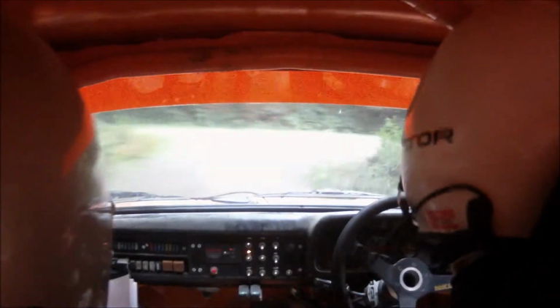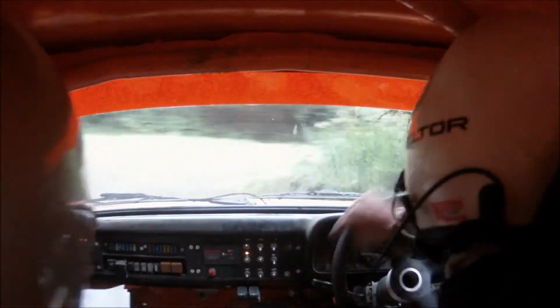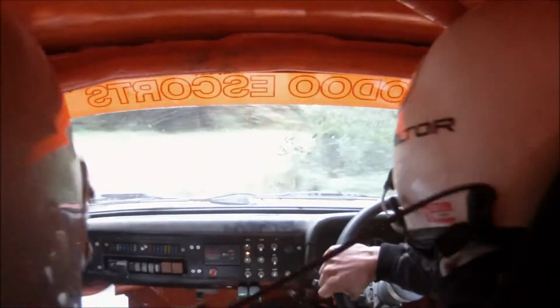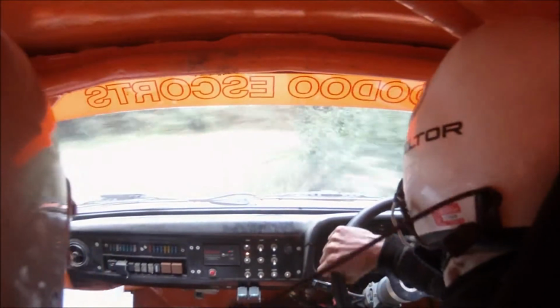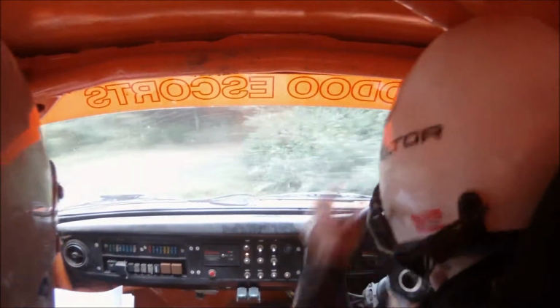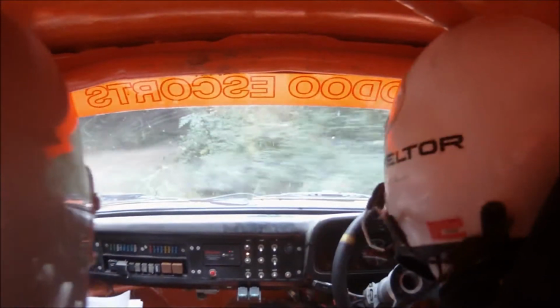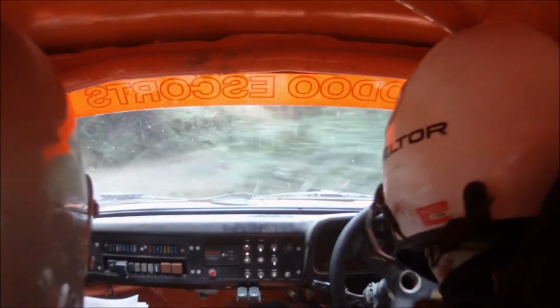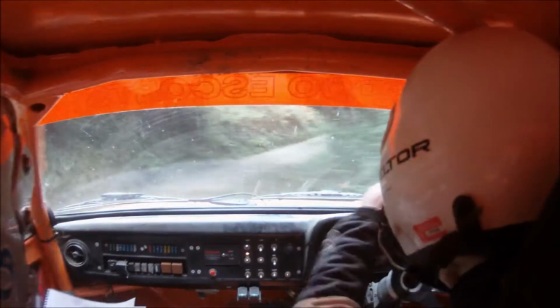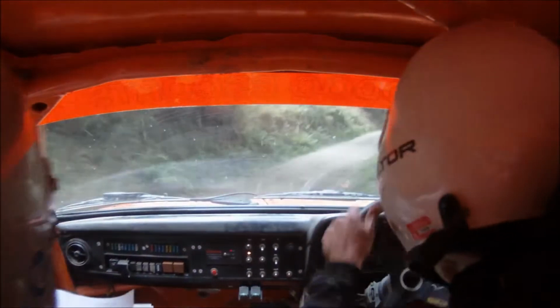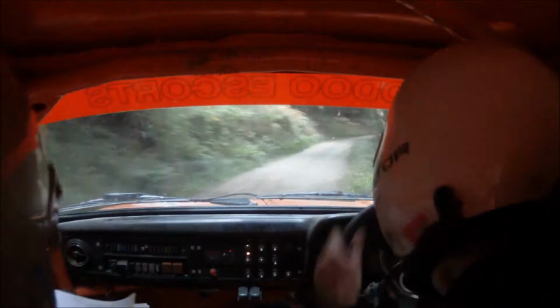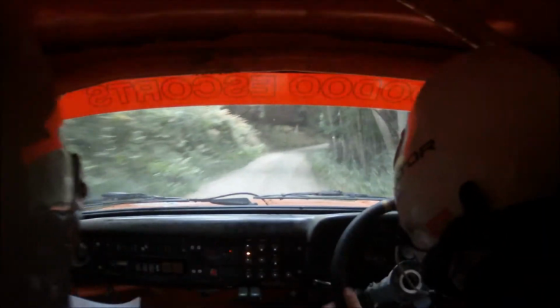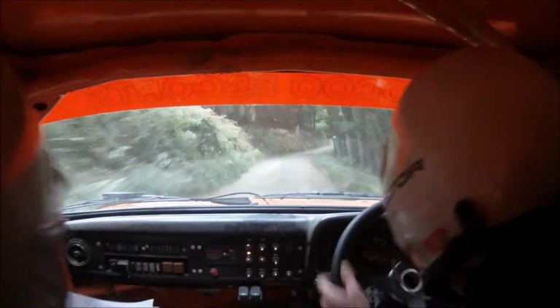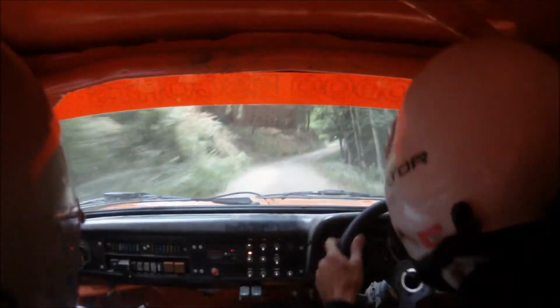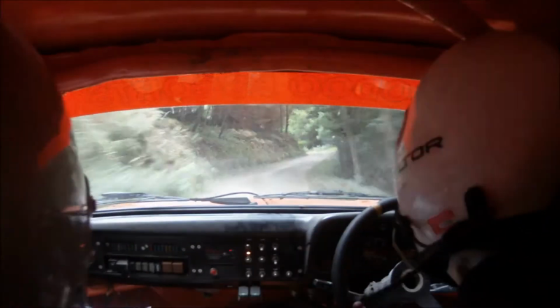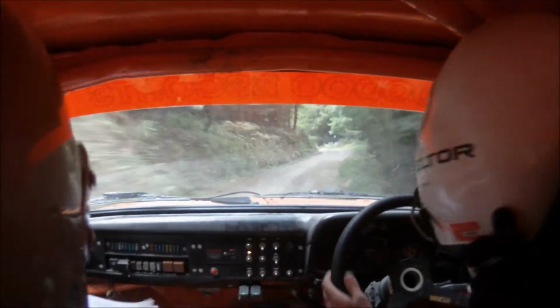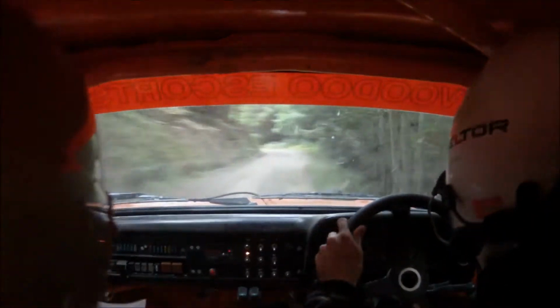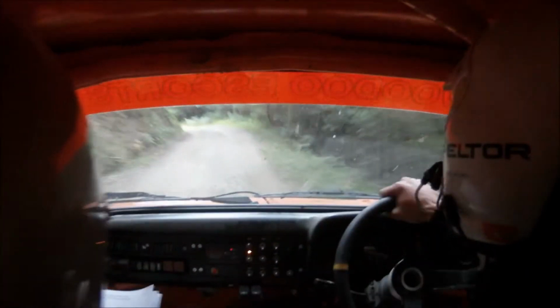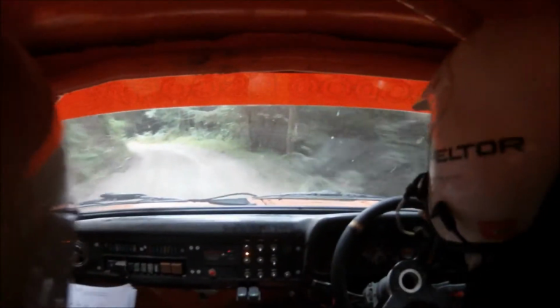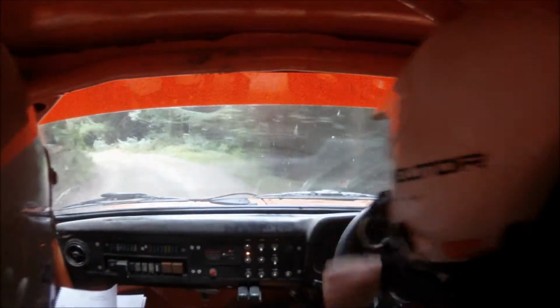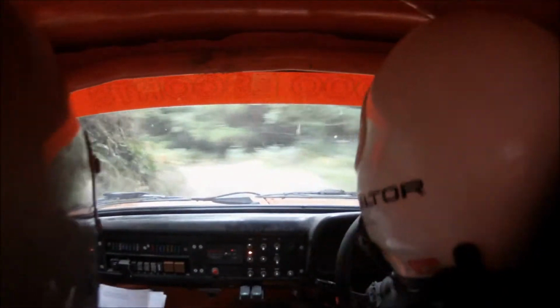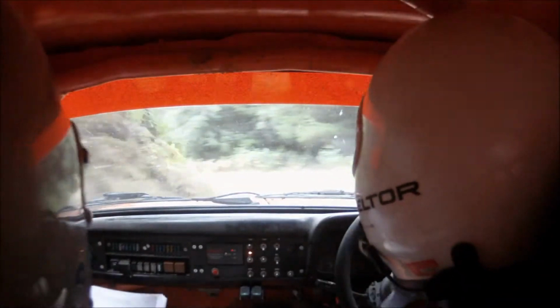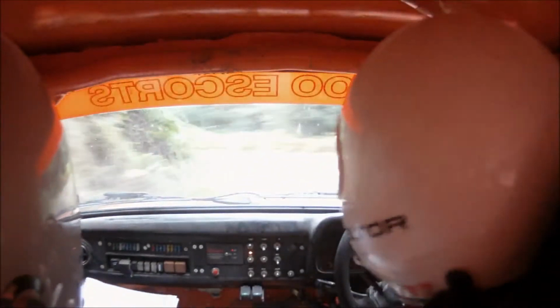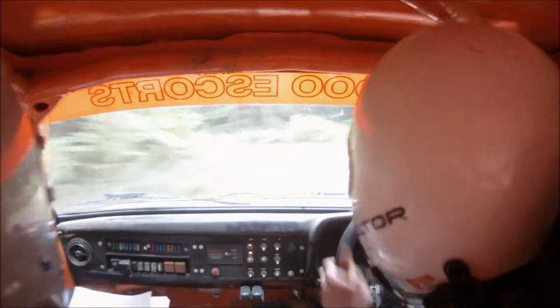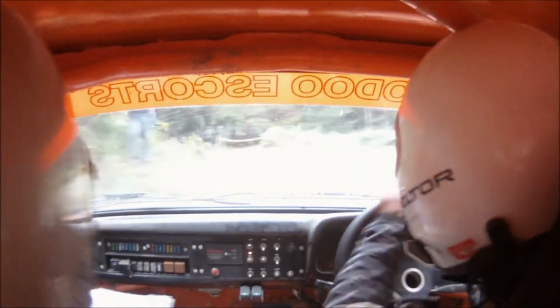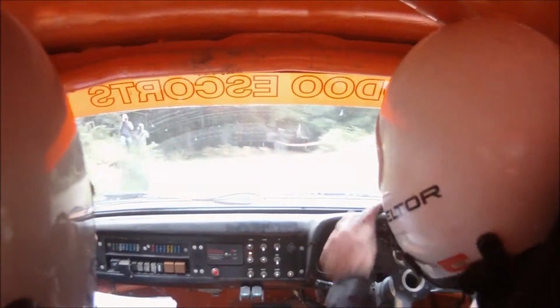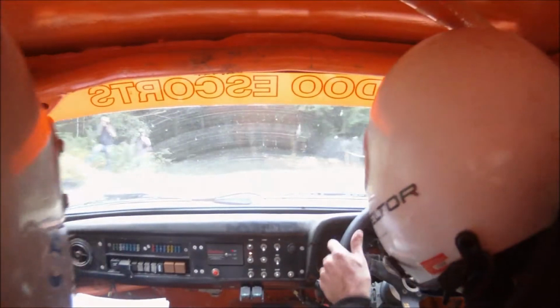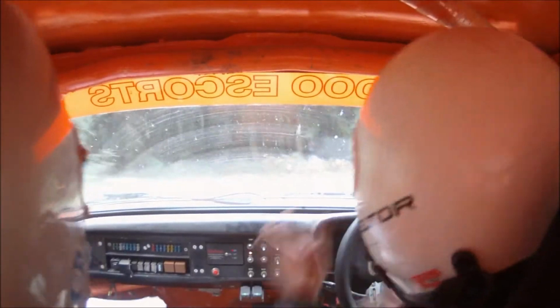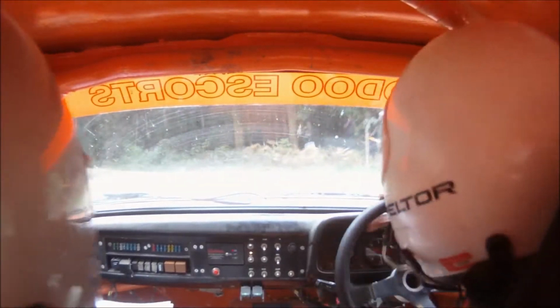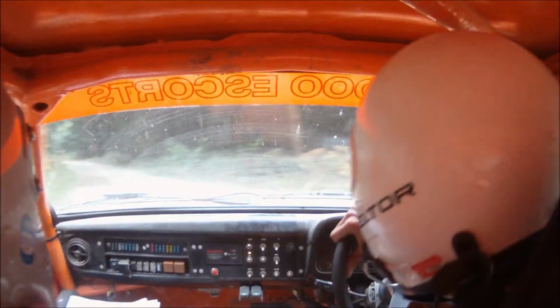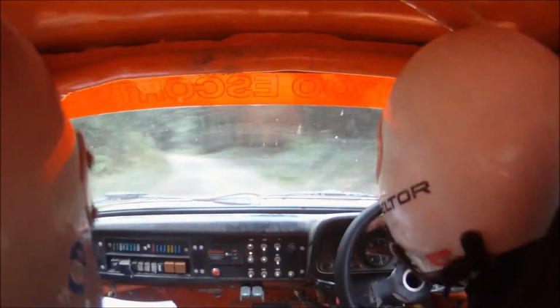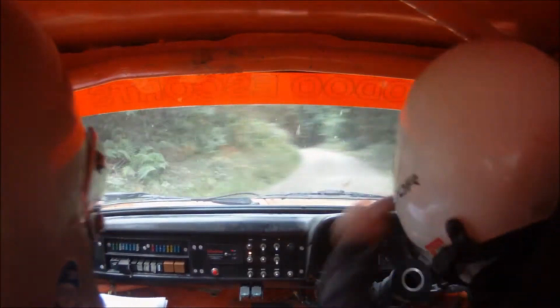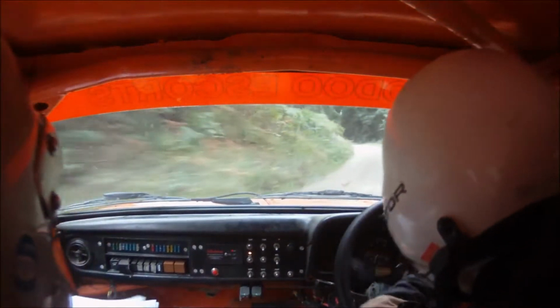And 6 right long. Into hairpin left. Into 6 left. 60.